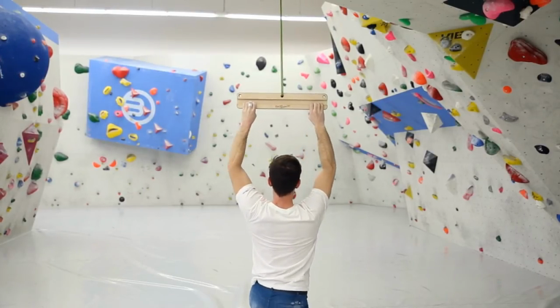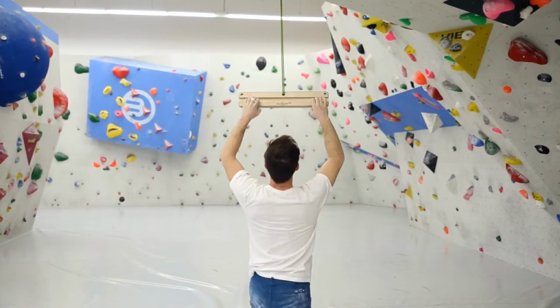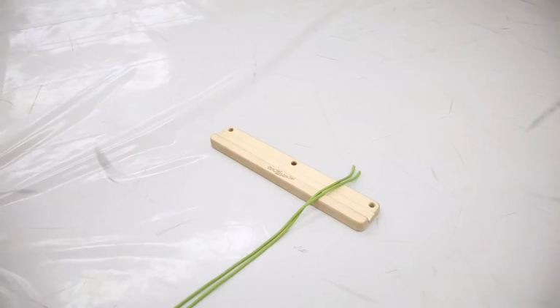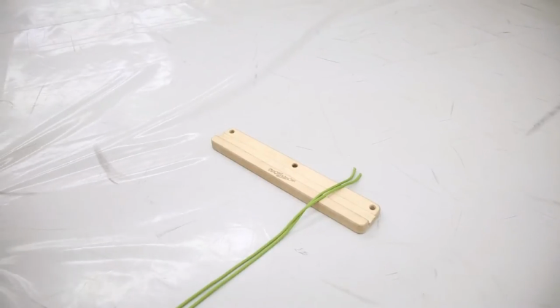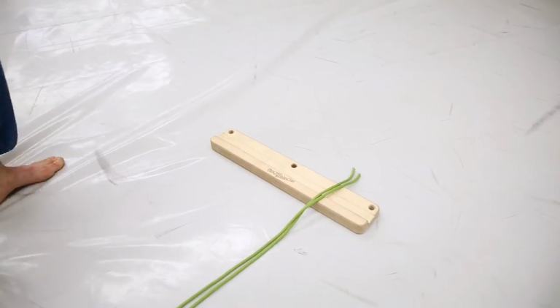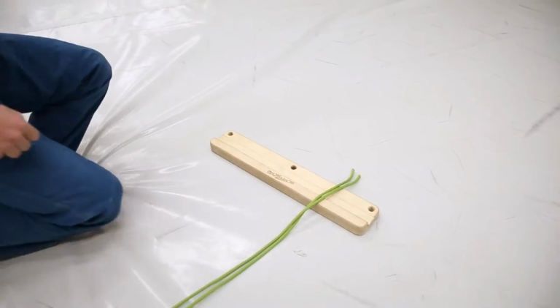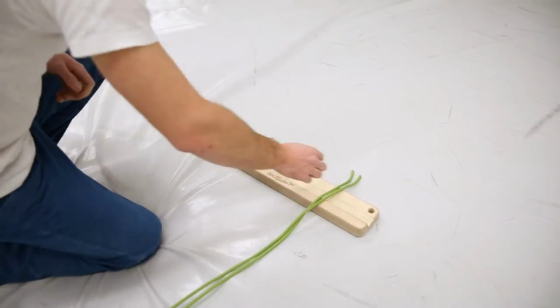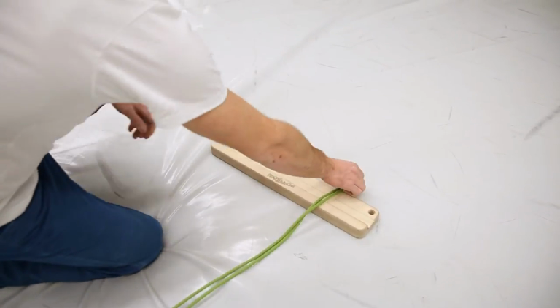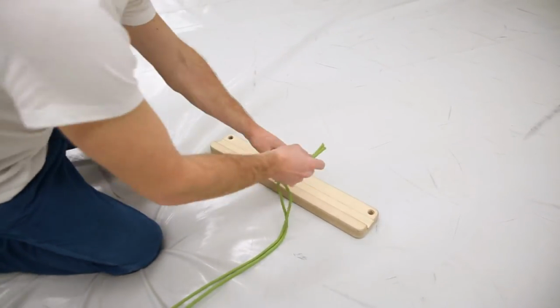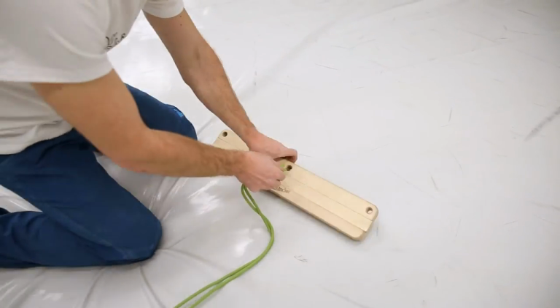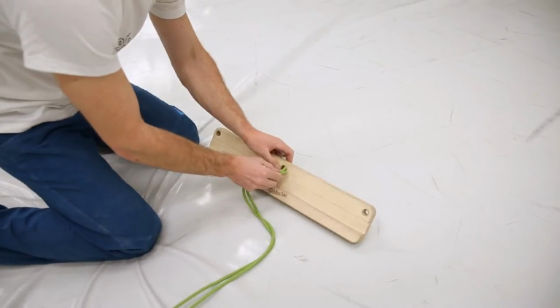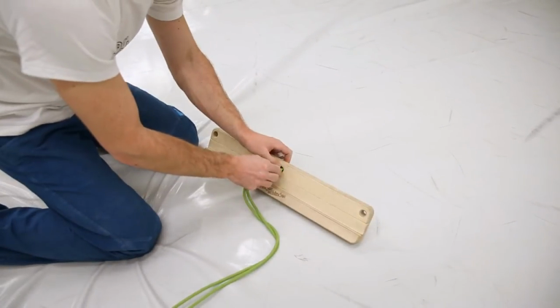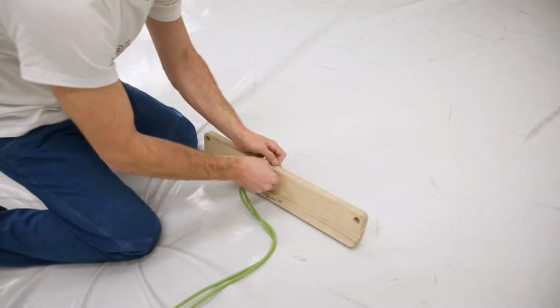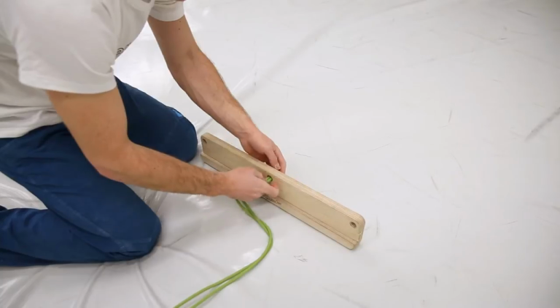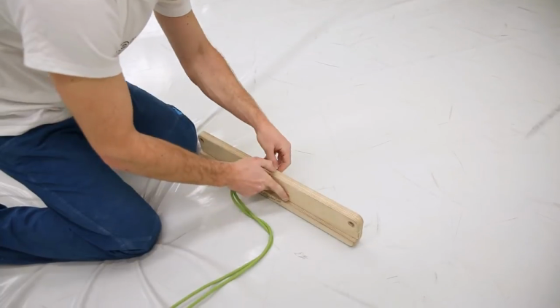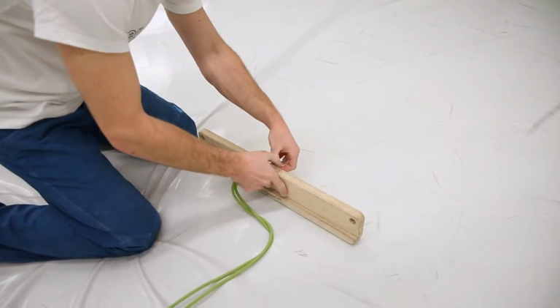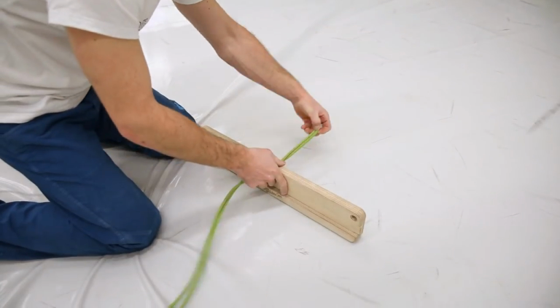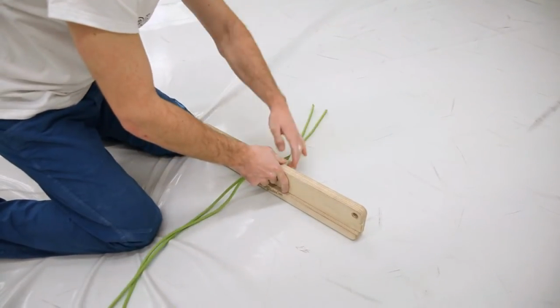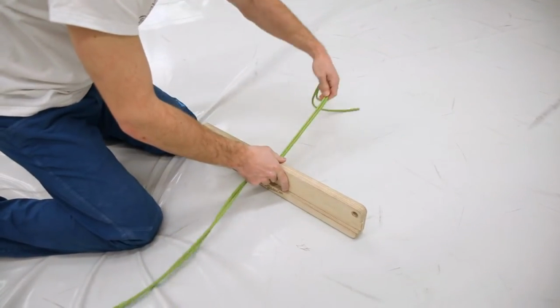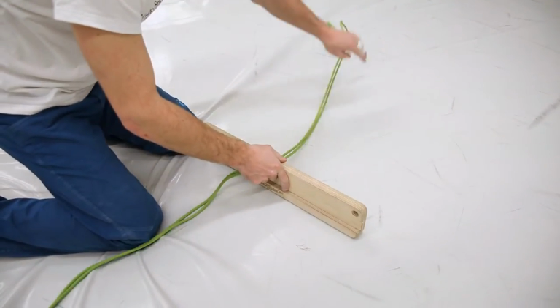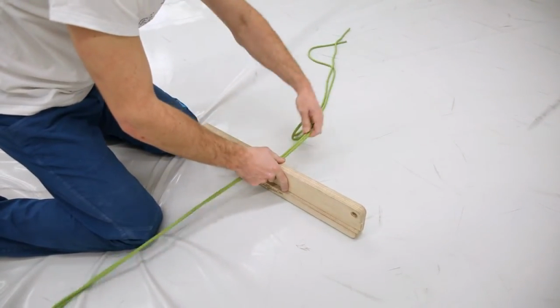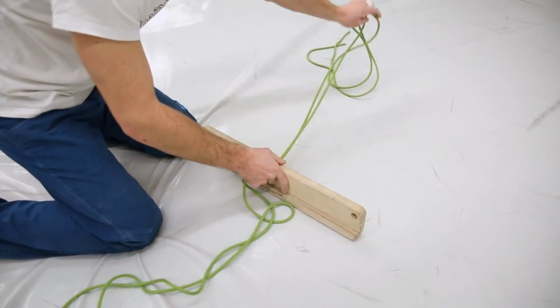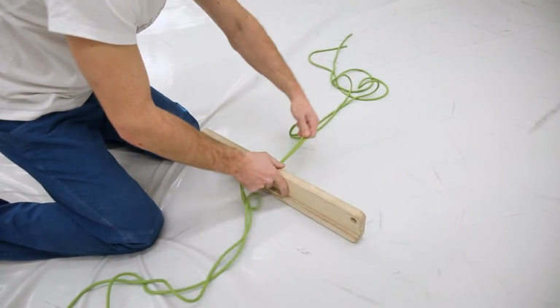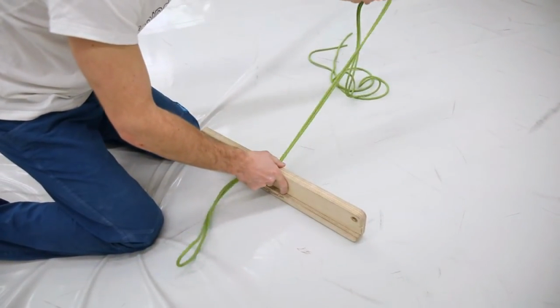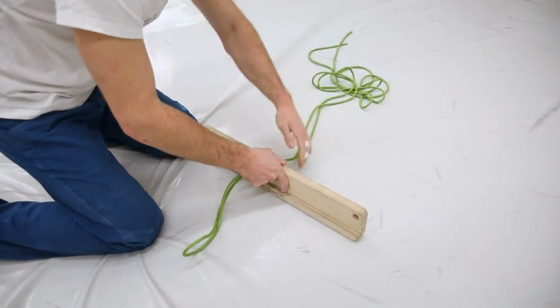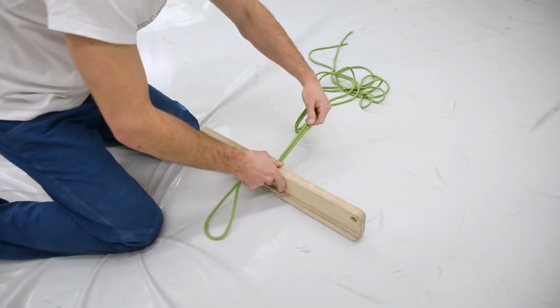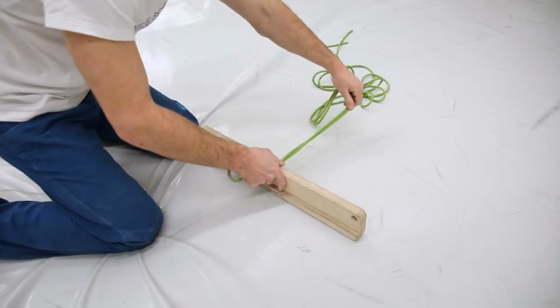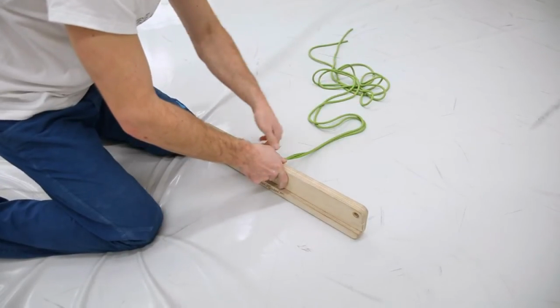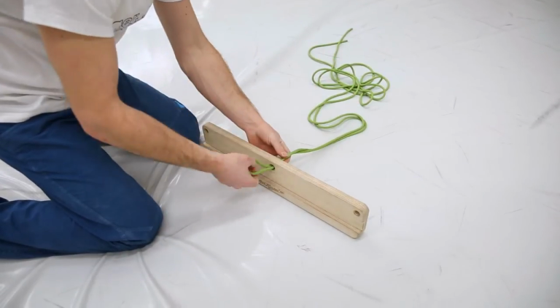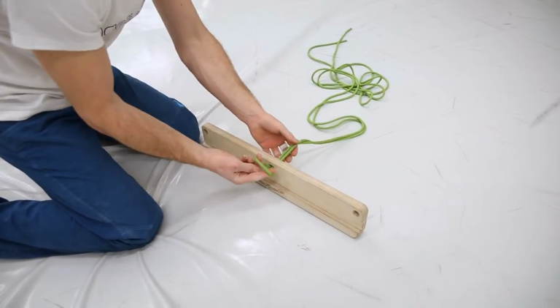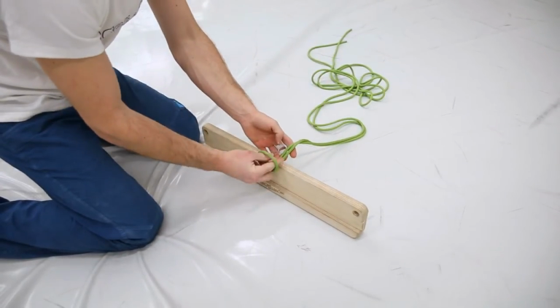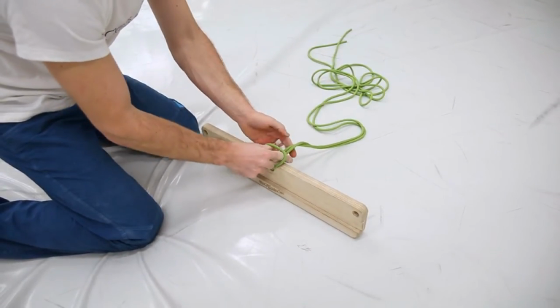You can also tilt the angle of every edge. To do this, simply mount your Fingershinder with a cow hitch. By changing the position of the knot, you can easily adjust the angle to your choice.